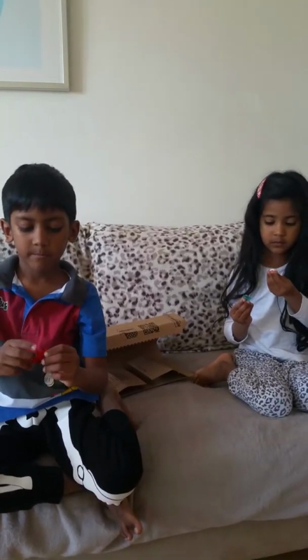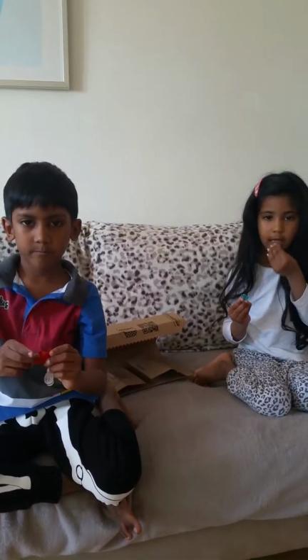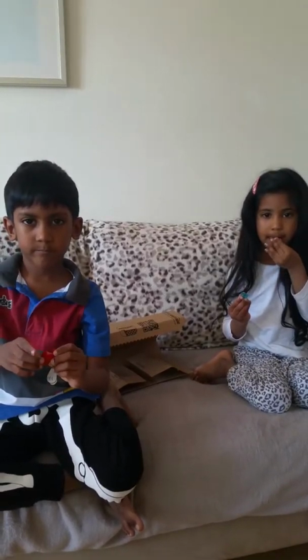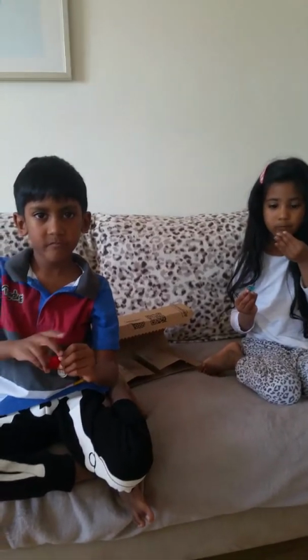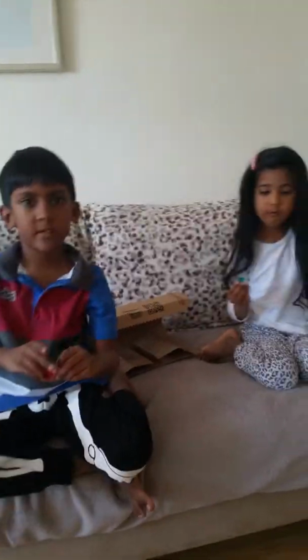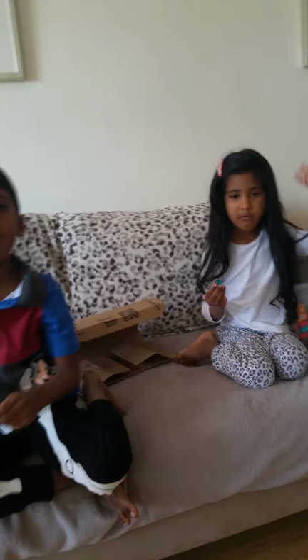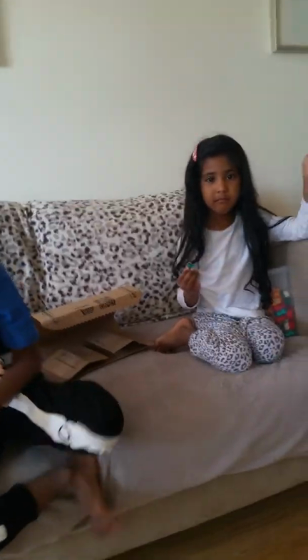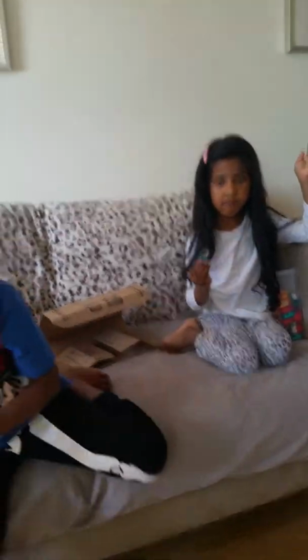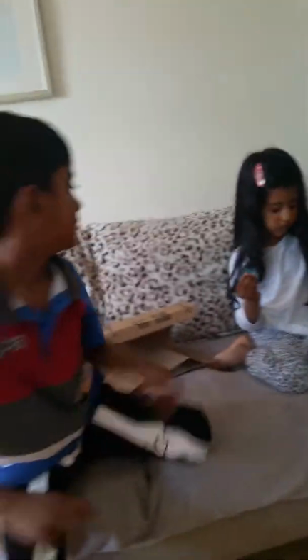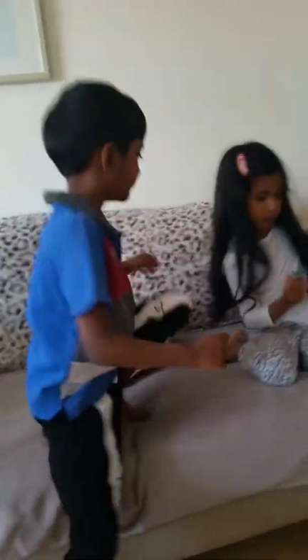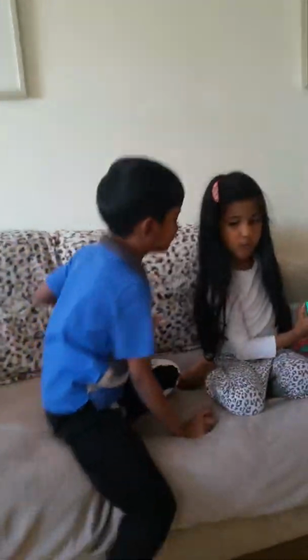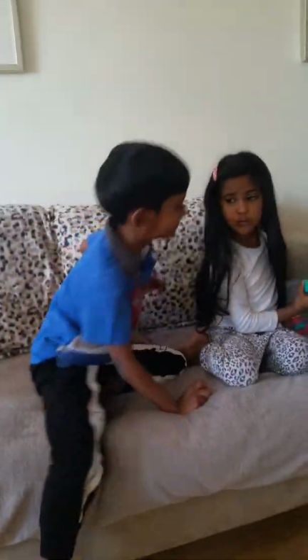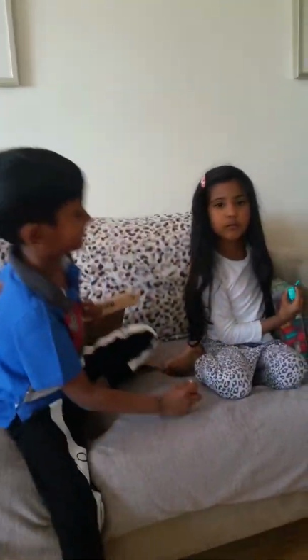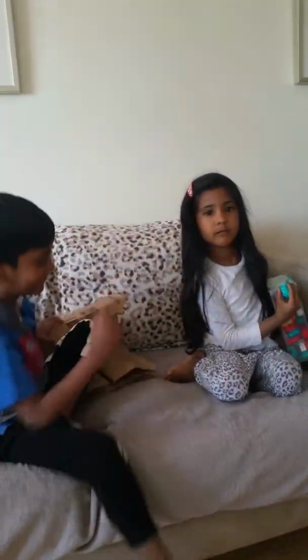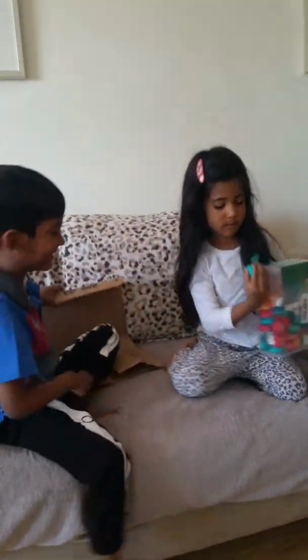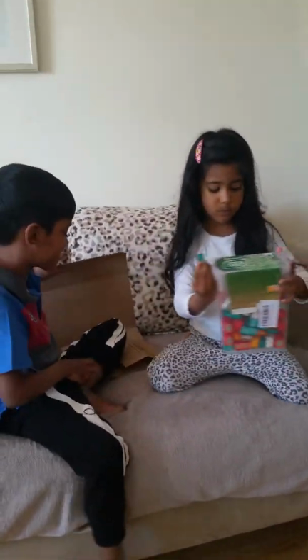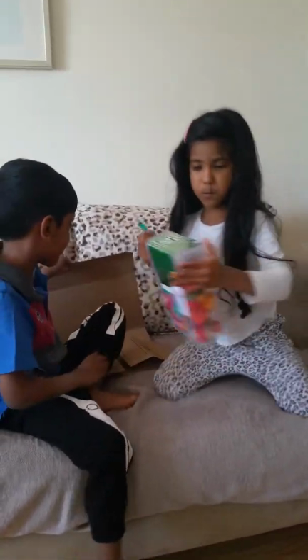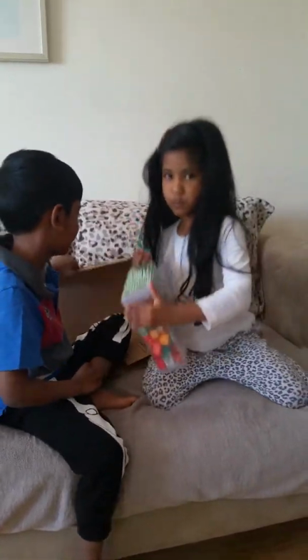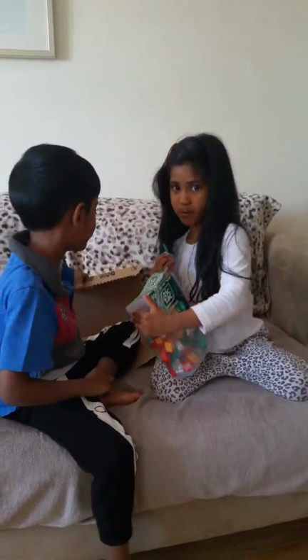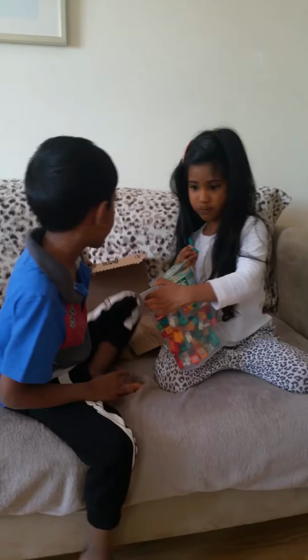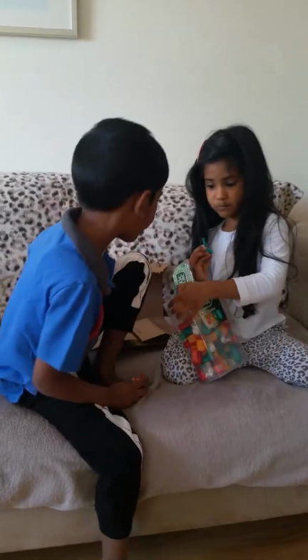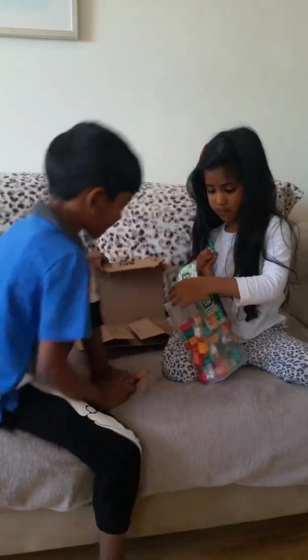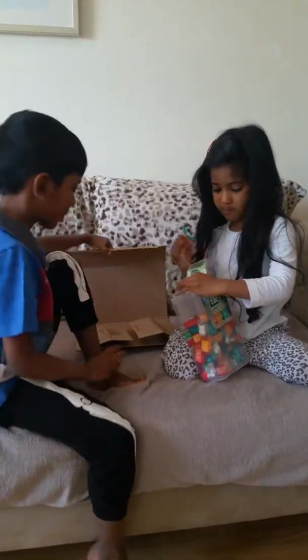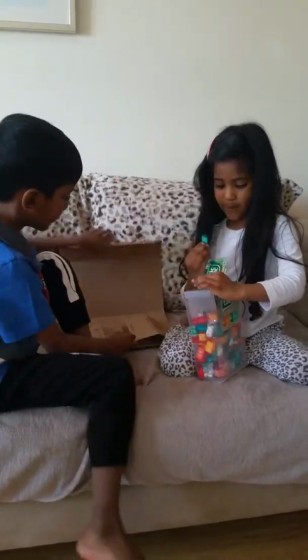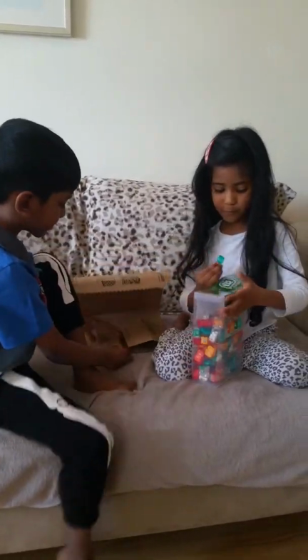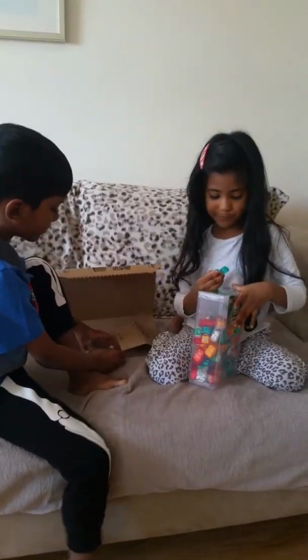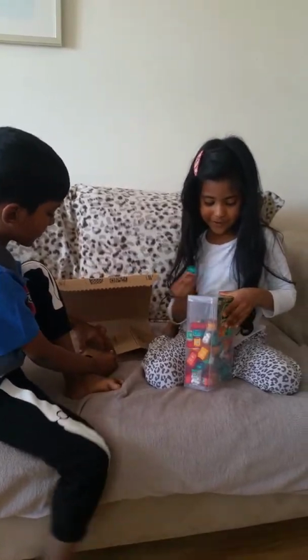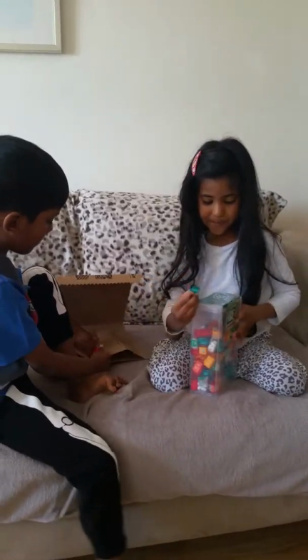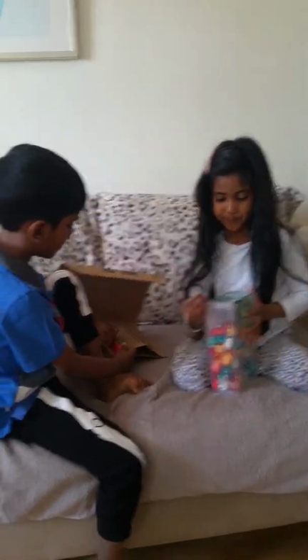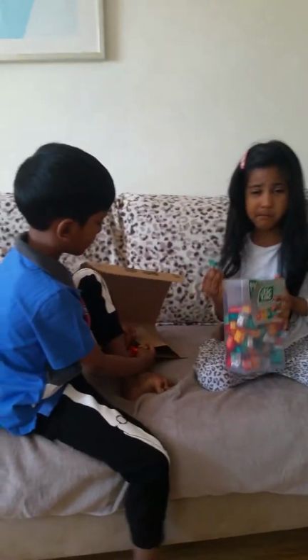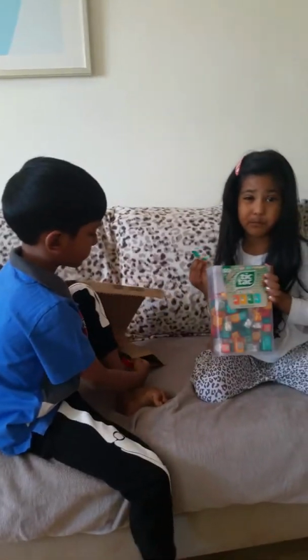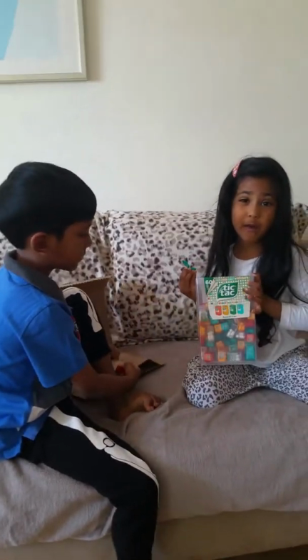Bye-bye, guys. Let me see the big box. Bye-bye, guys. Bye.